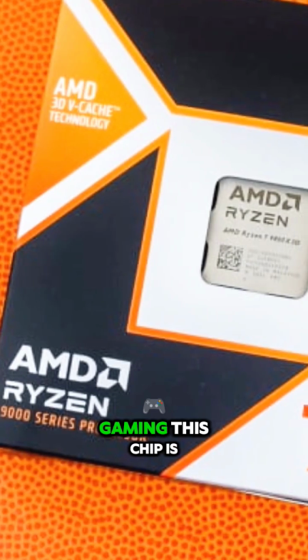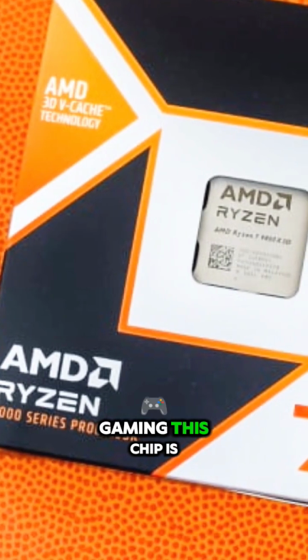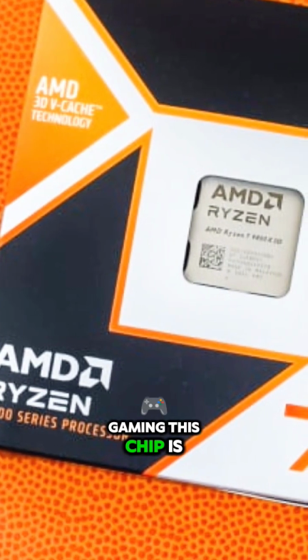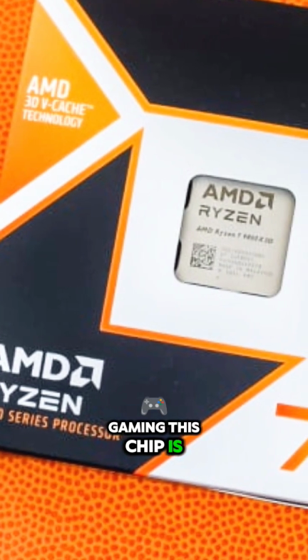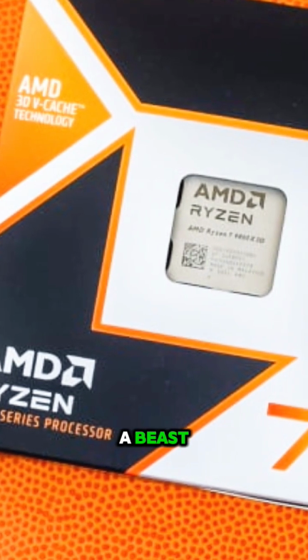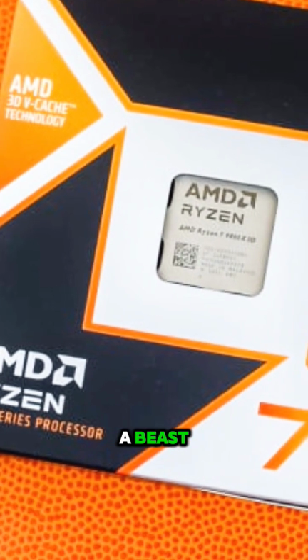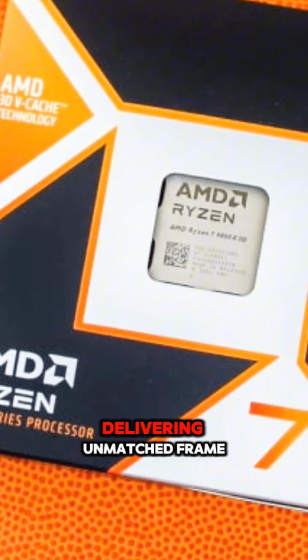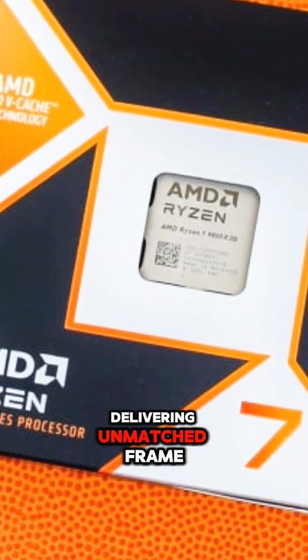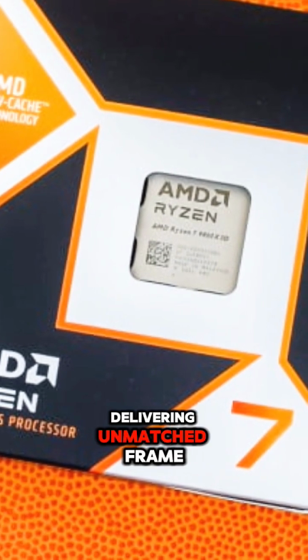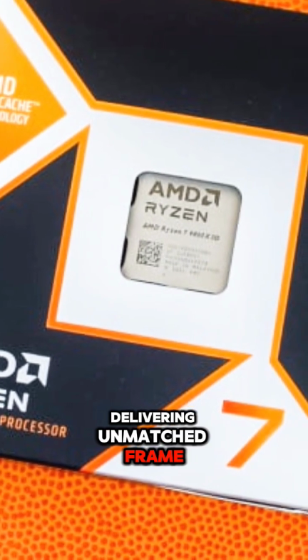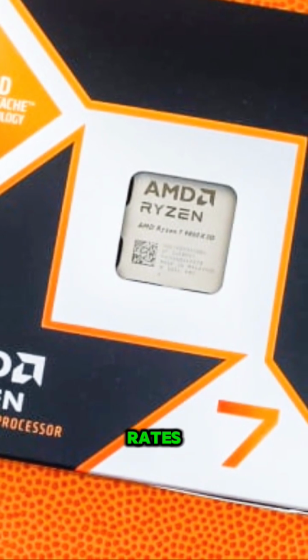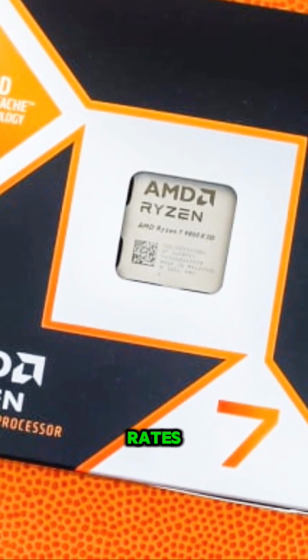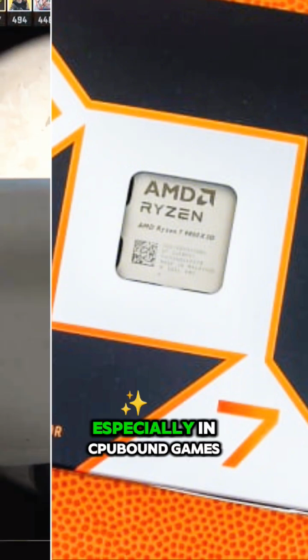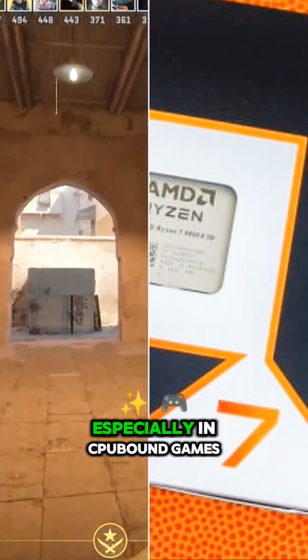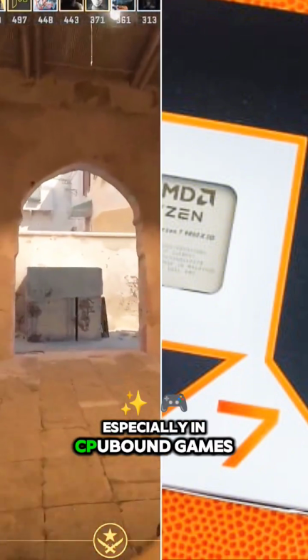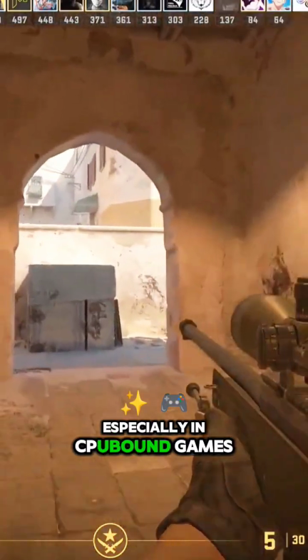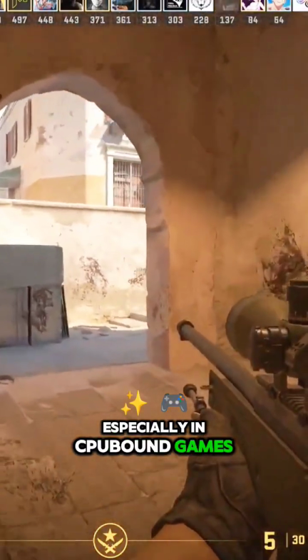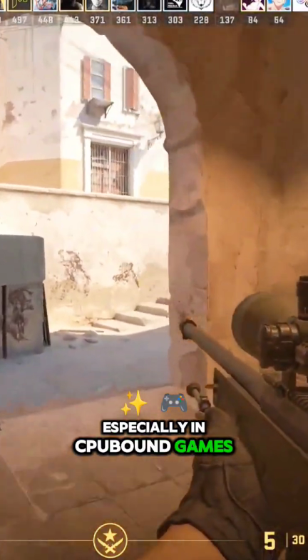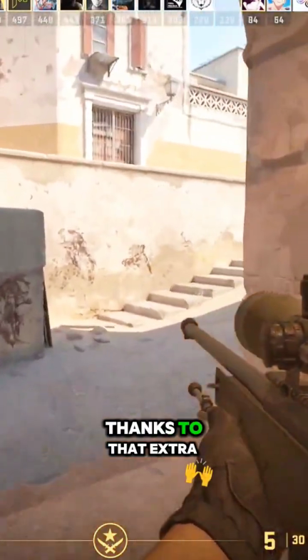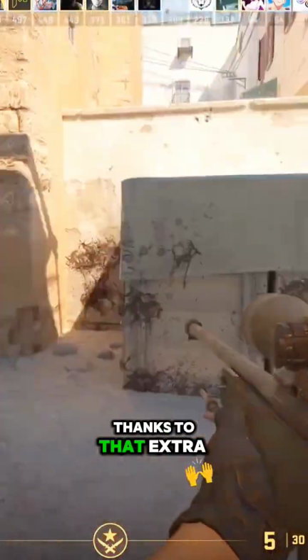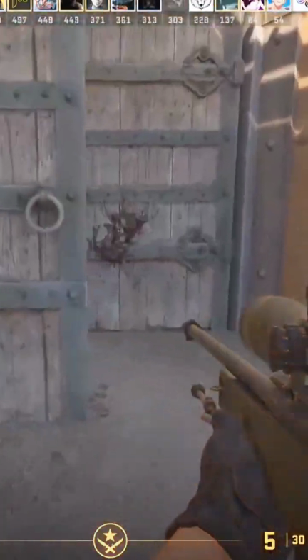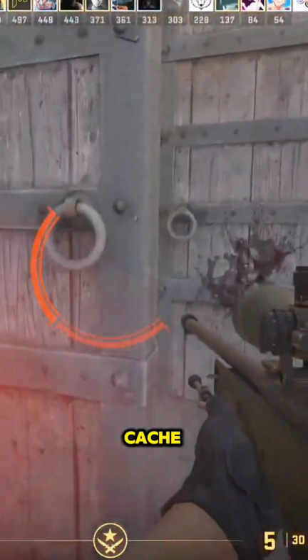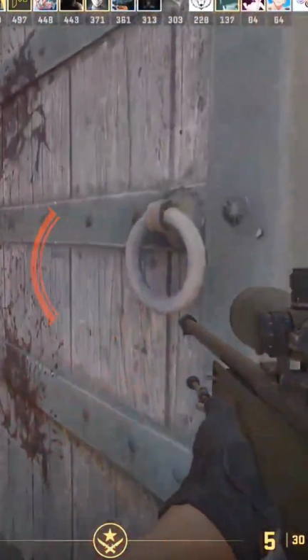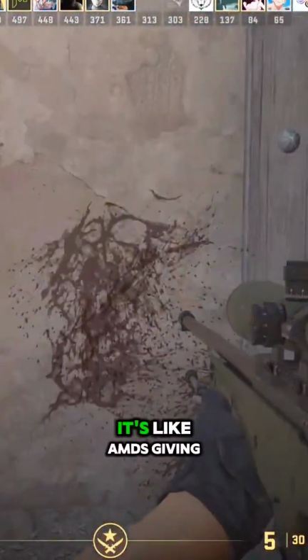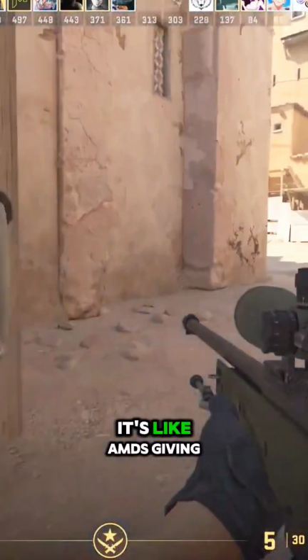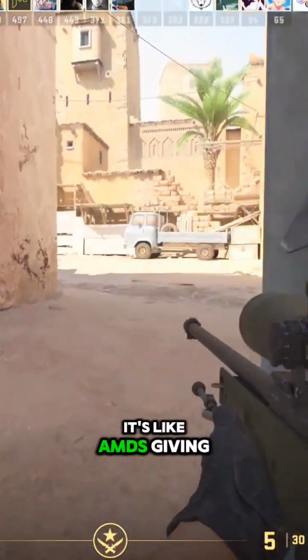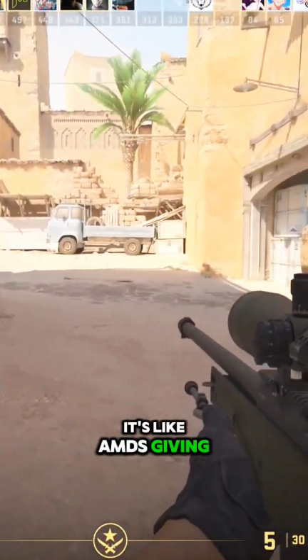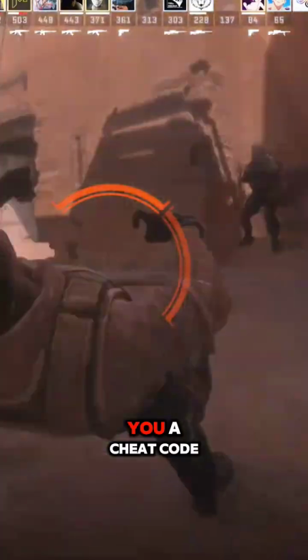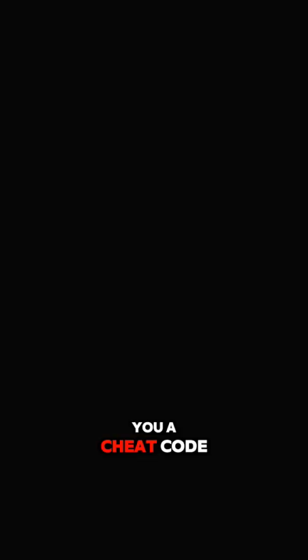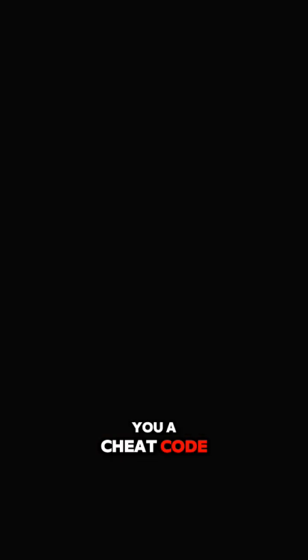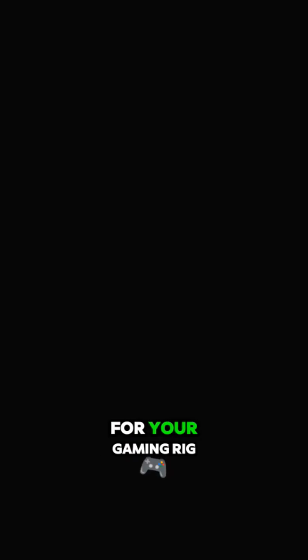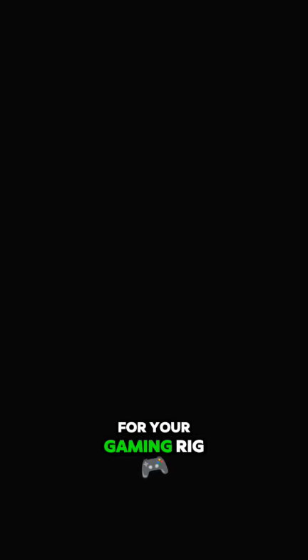For gaming, this chip is a beast, delivering unmatched frame rates, especially in CPU-bound games thanks to that extra cache. It's like AMD's giving you a cheat code for your gaming rig.